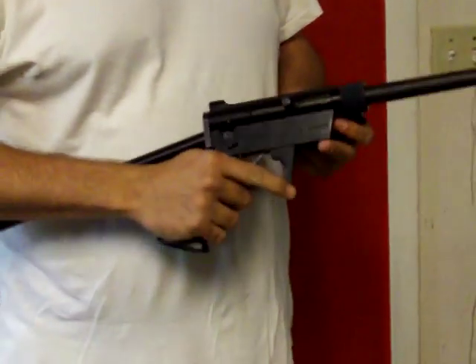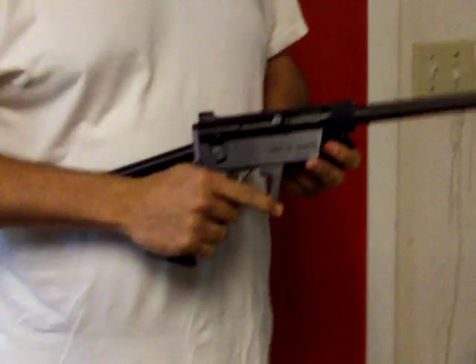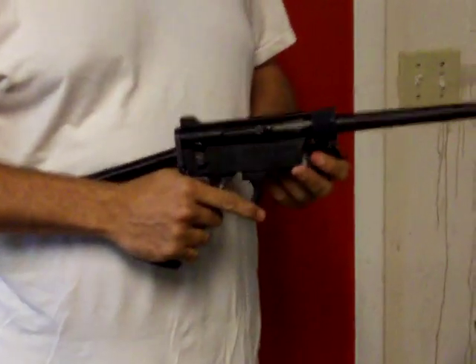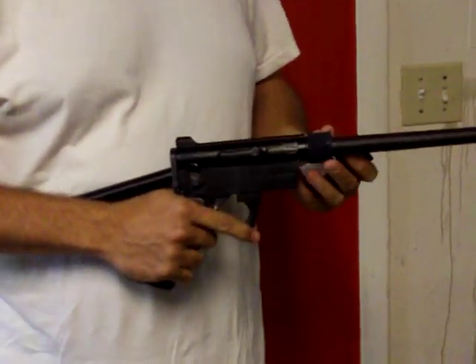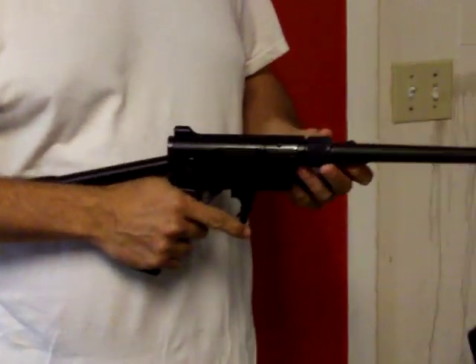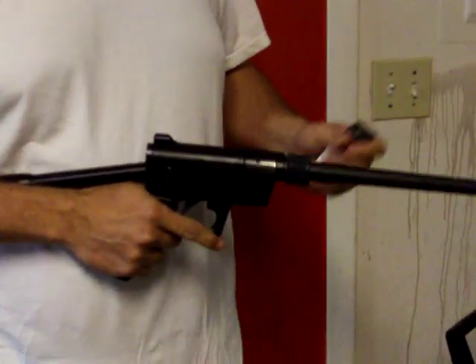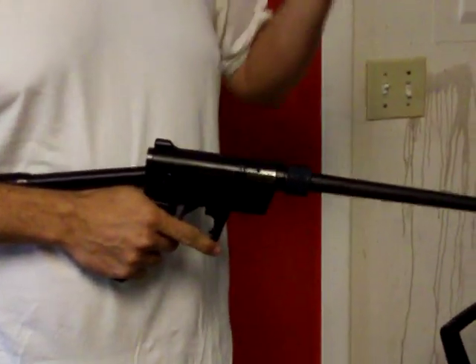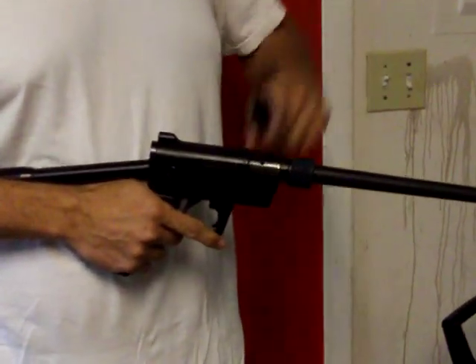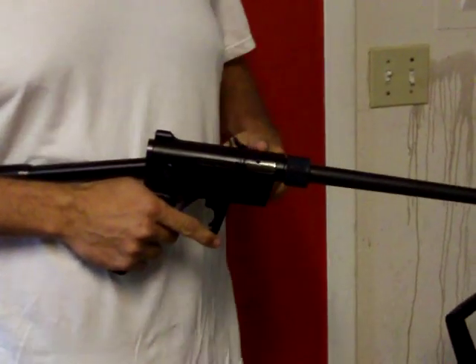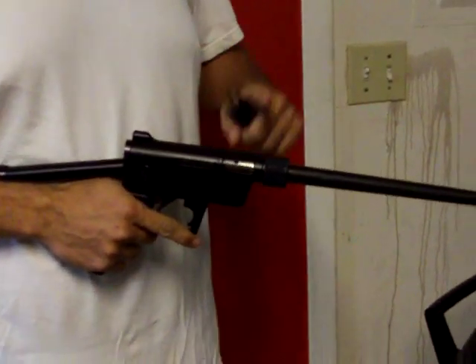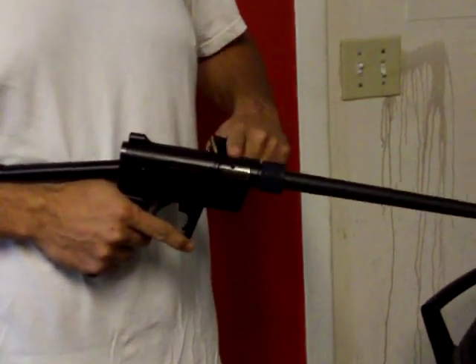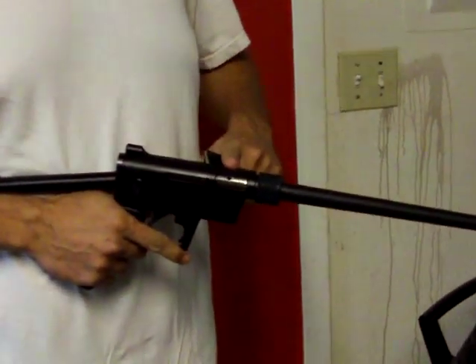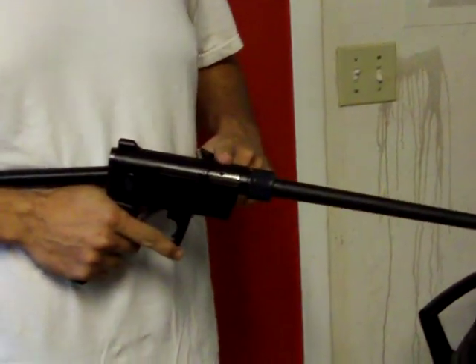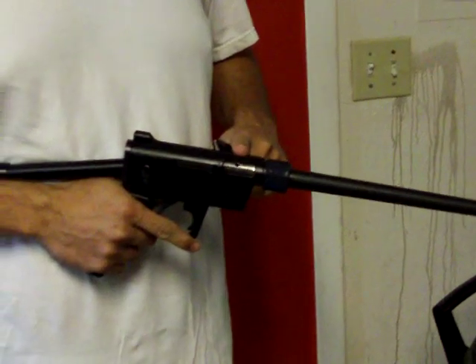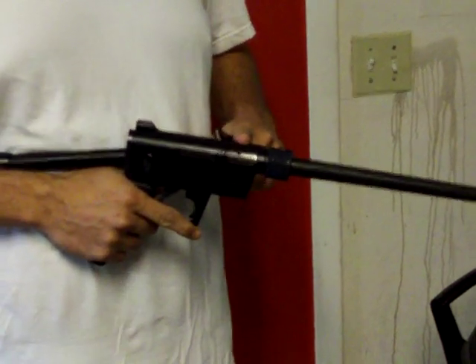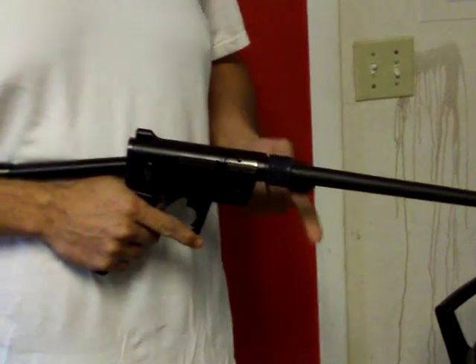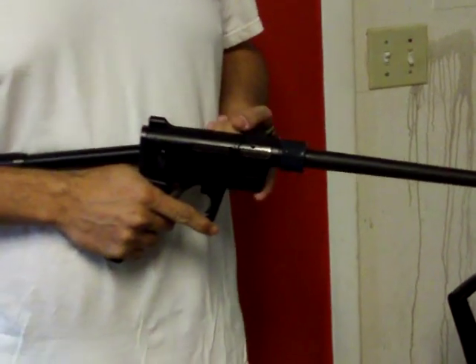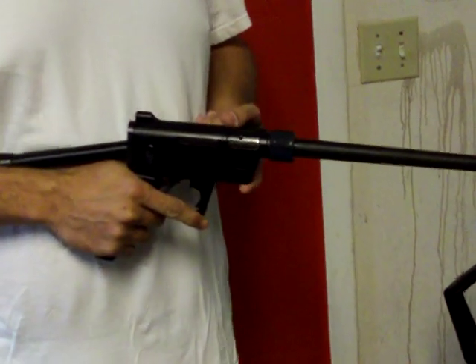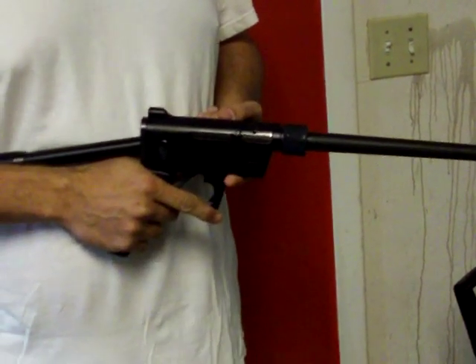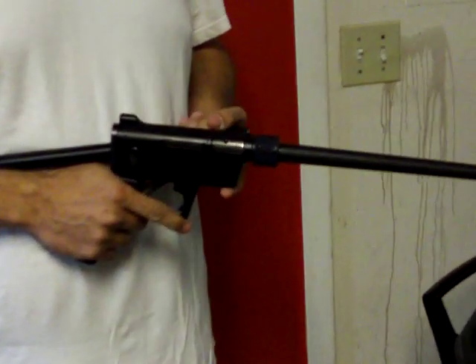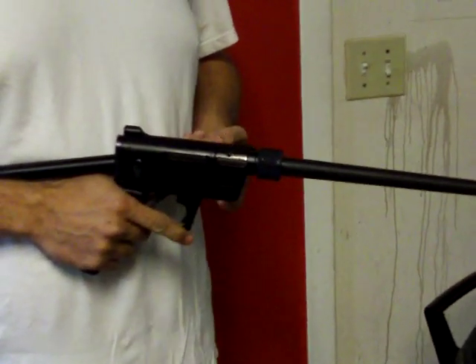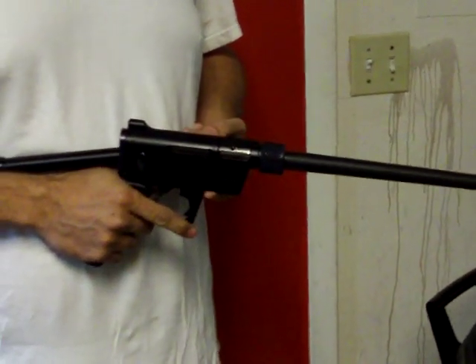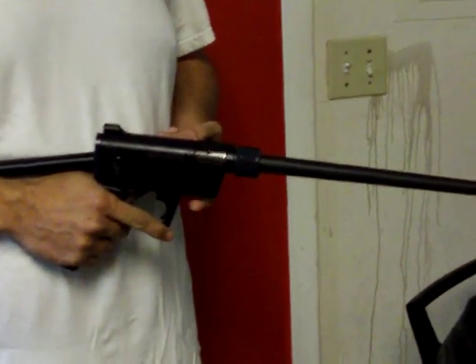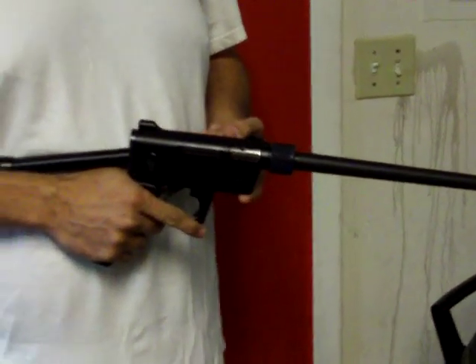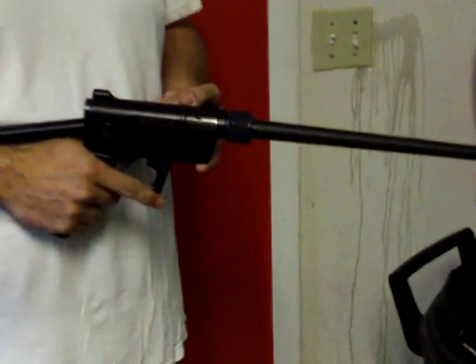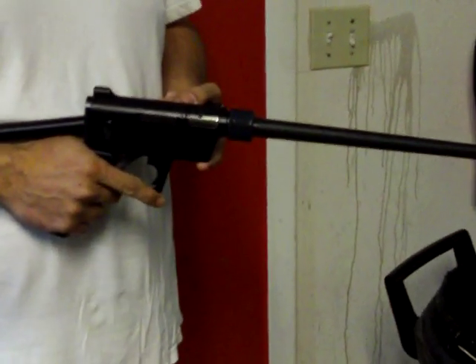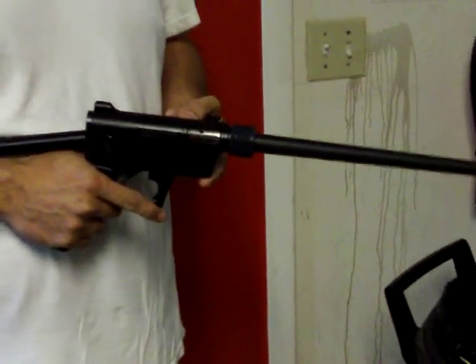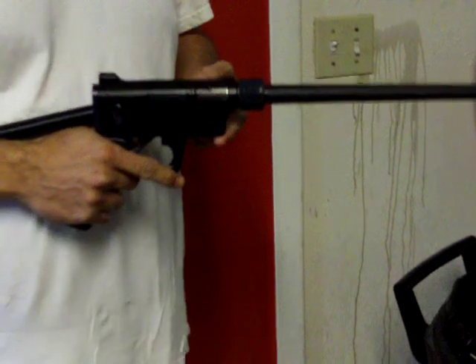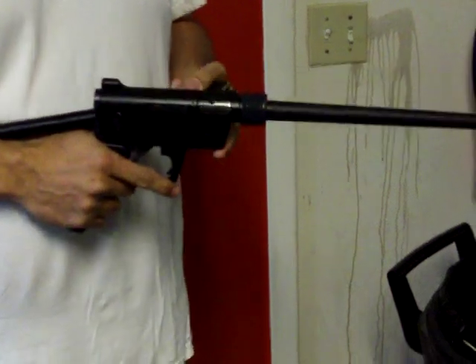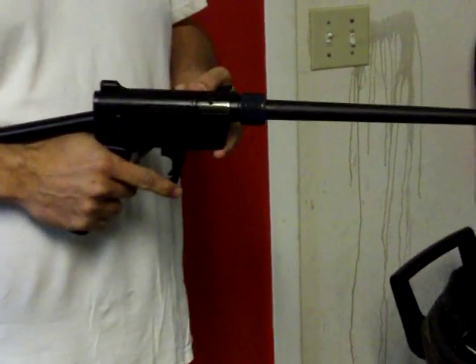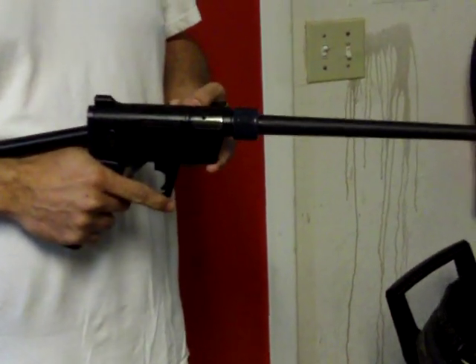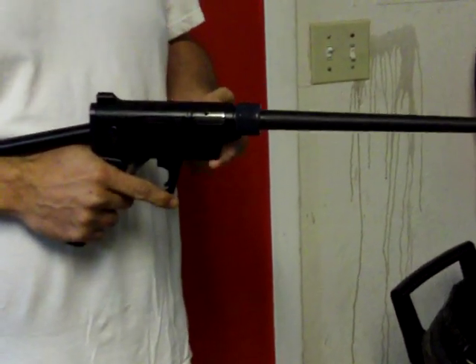Alright, welcome back. This is part three. As you can see, I did manage to put this thing back together myself. I took a lot of YouTube videos I had to keep referencing back to get it set up, but we're going to see if this fires.